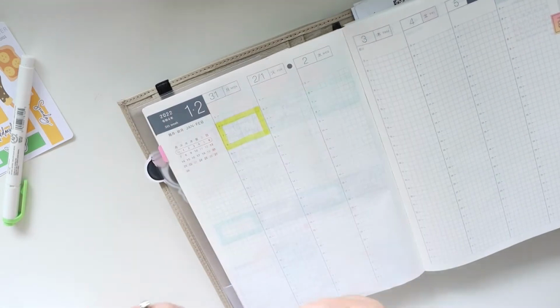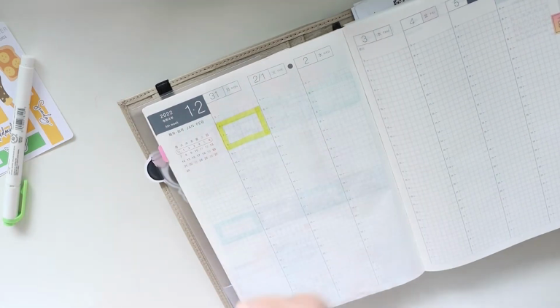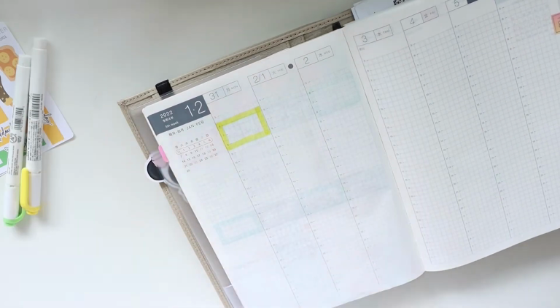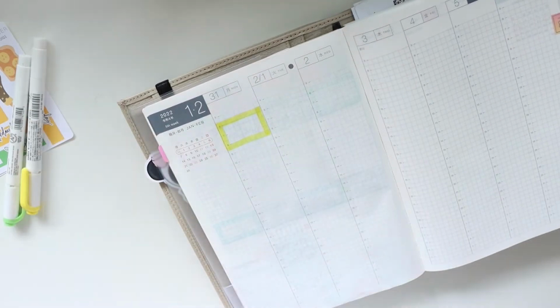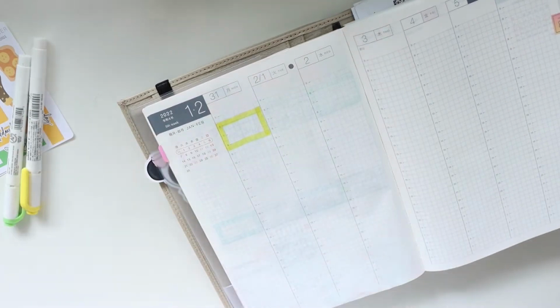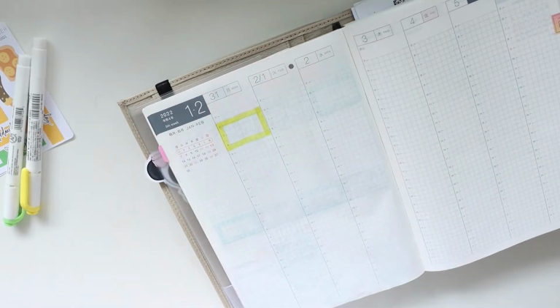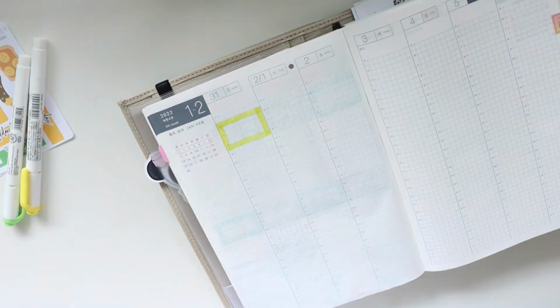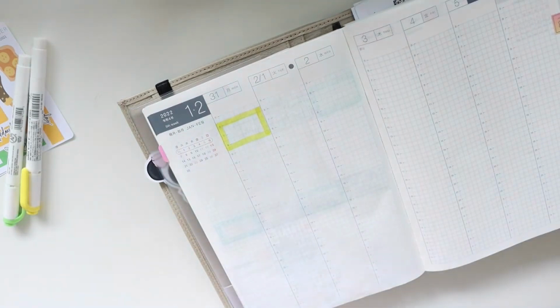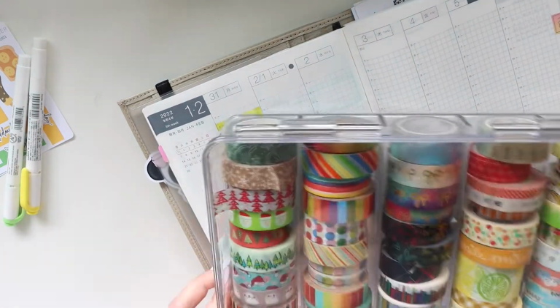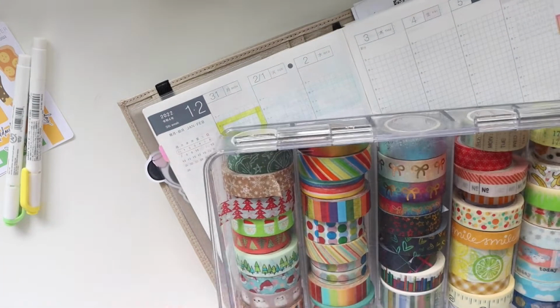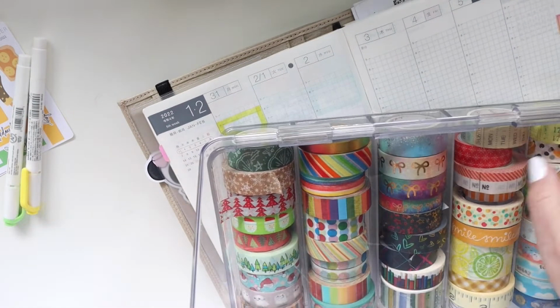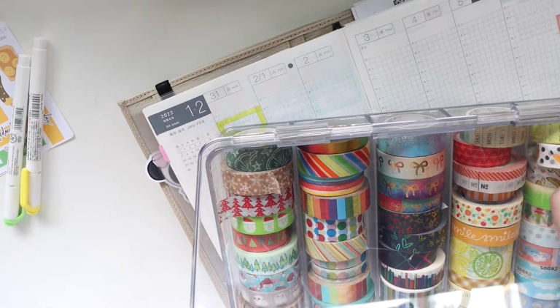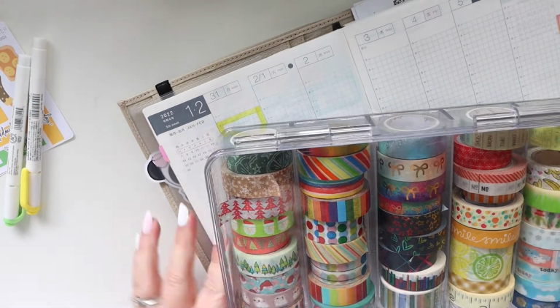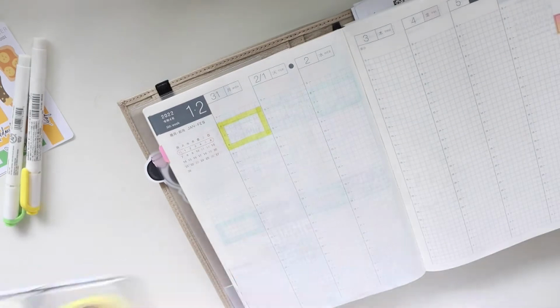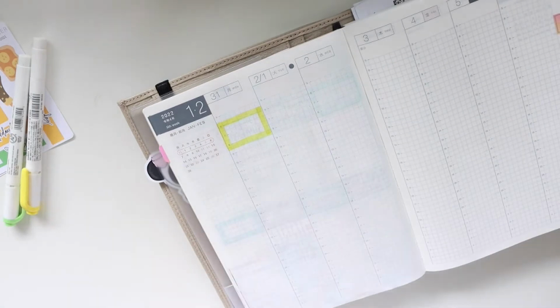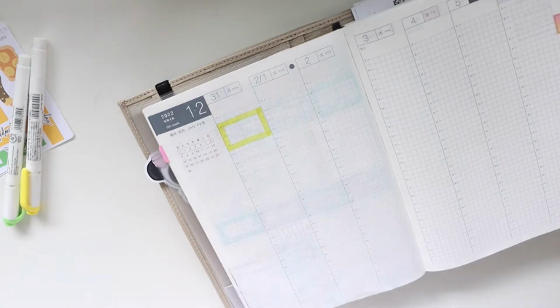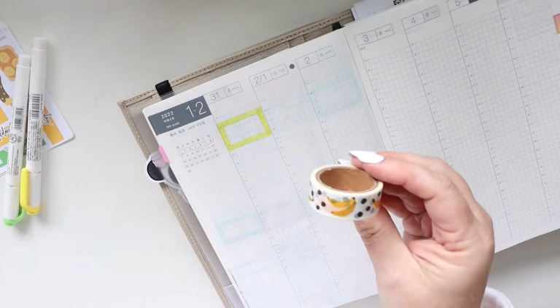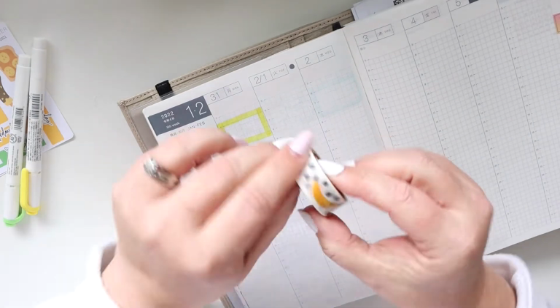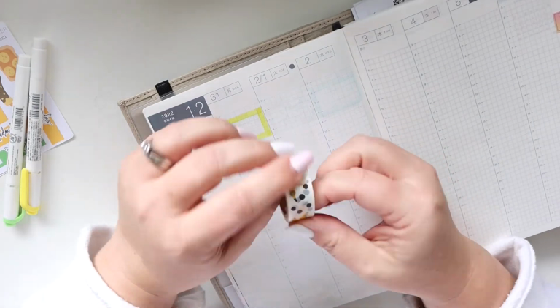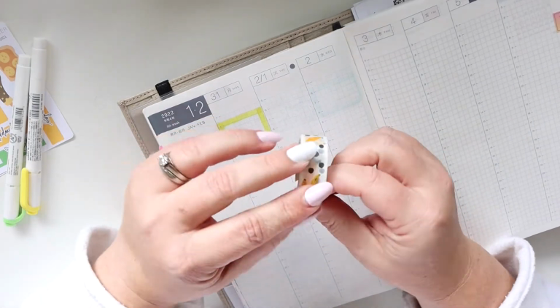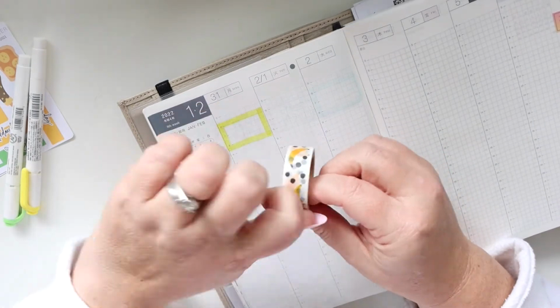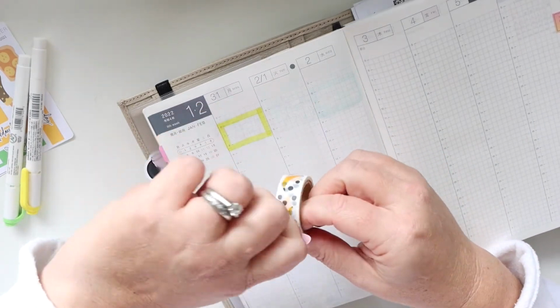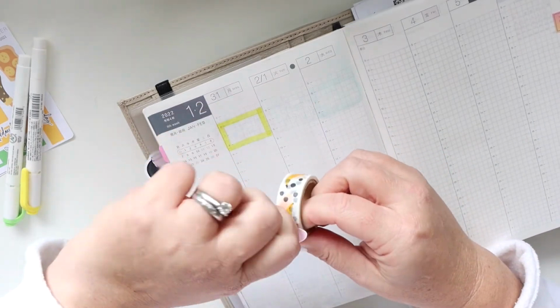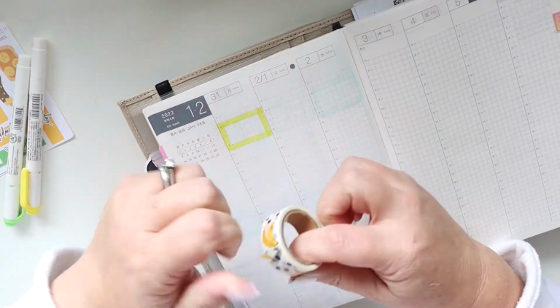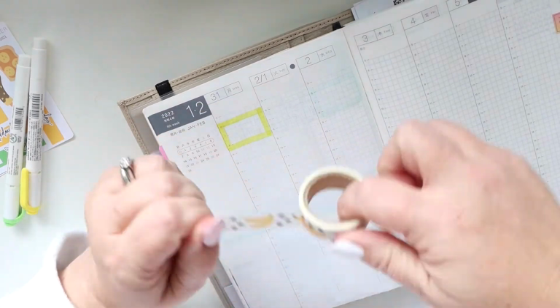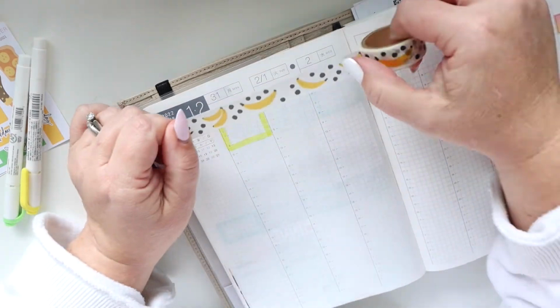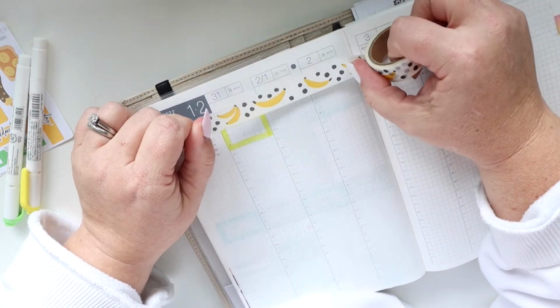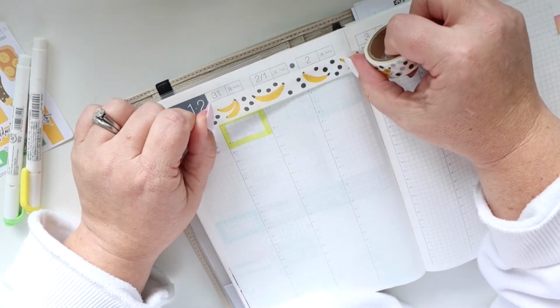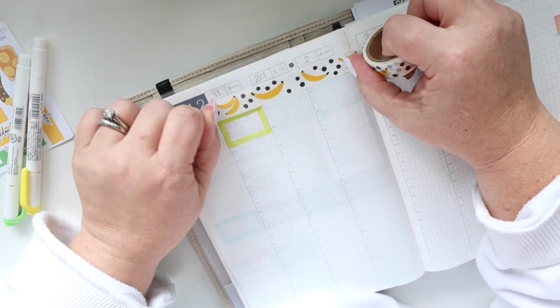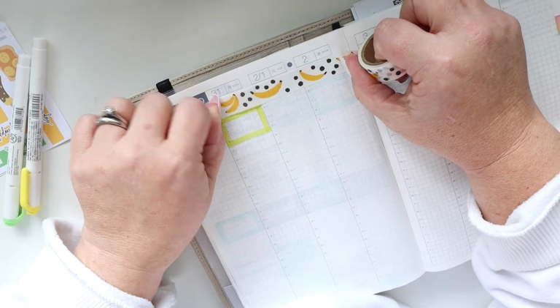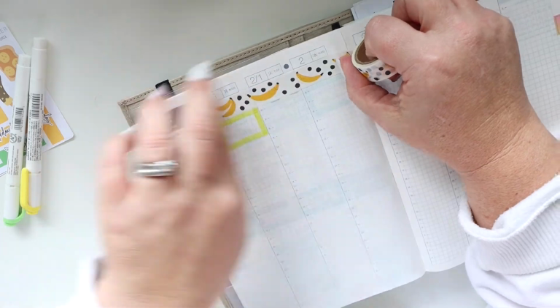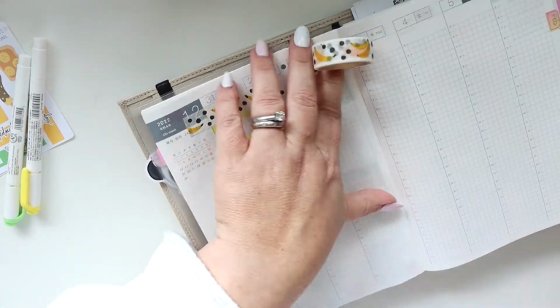I am drawing in the boxes first, which newsflash isn't the way I usually start. I usually start with my washi first, so now I'm going to go ahead and do that. I don't know what got into me.